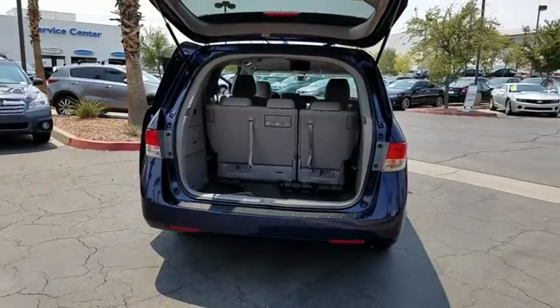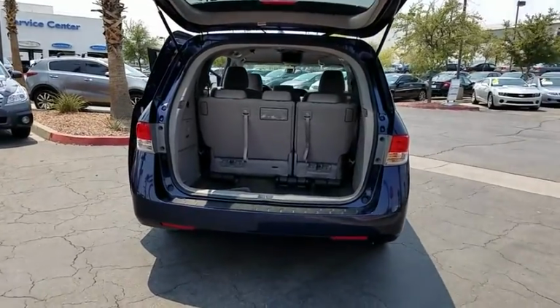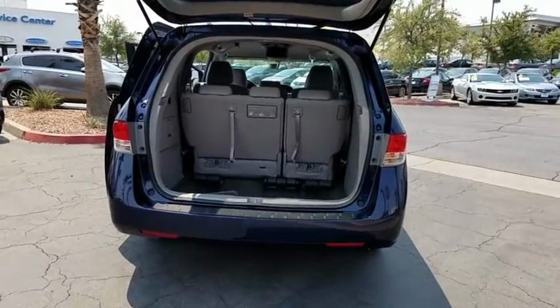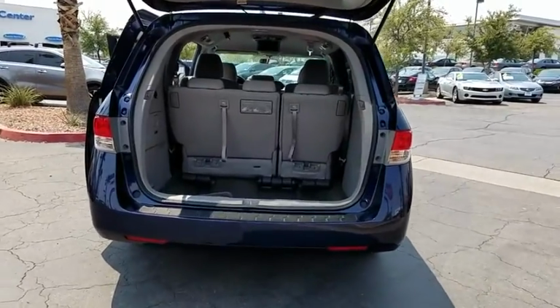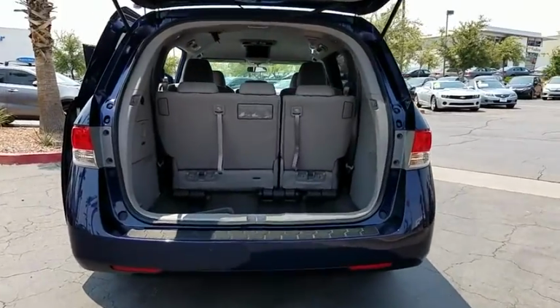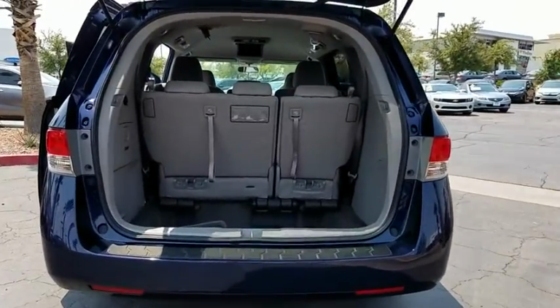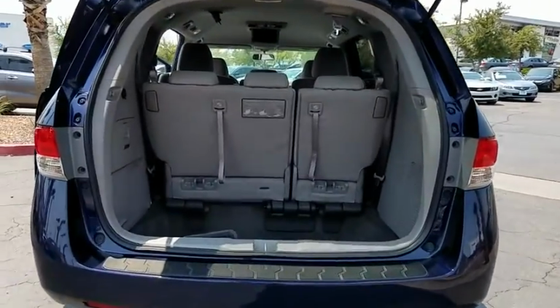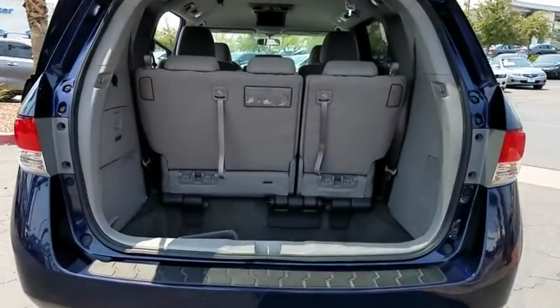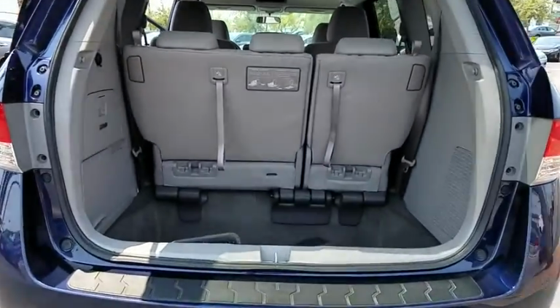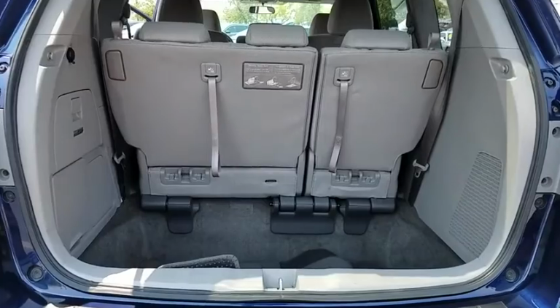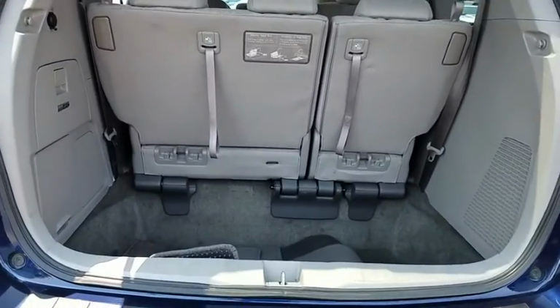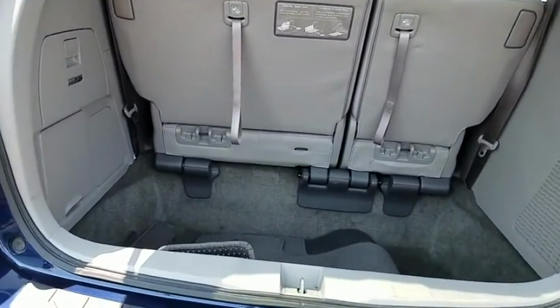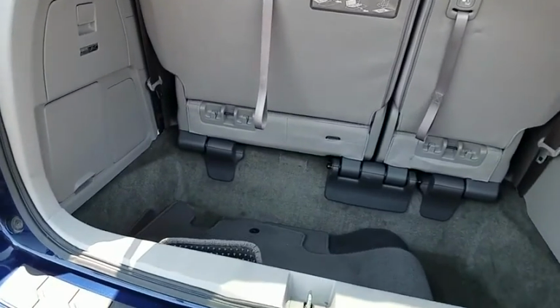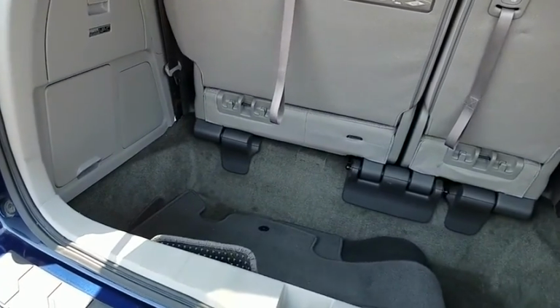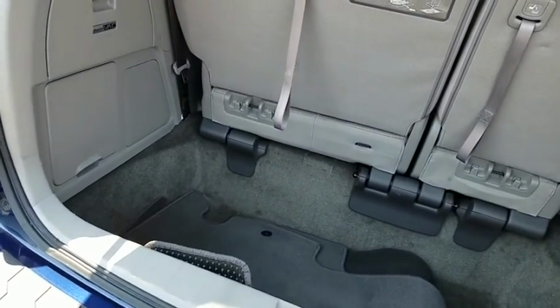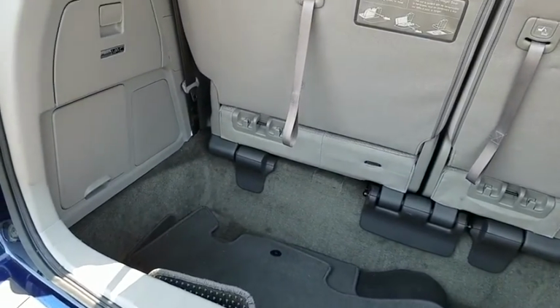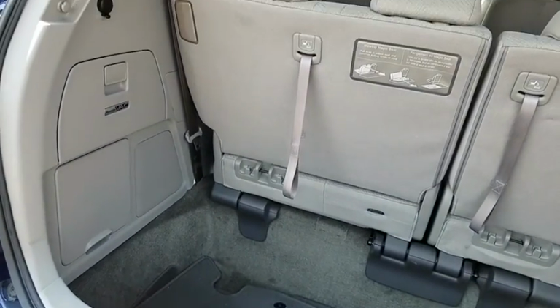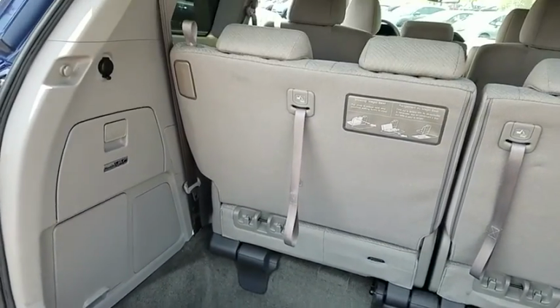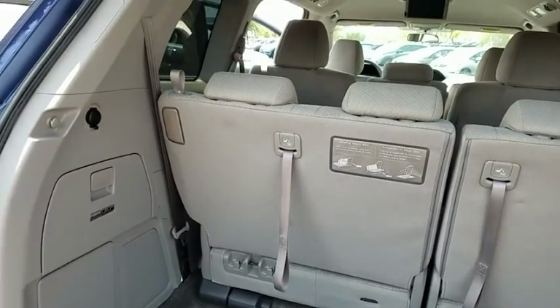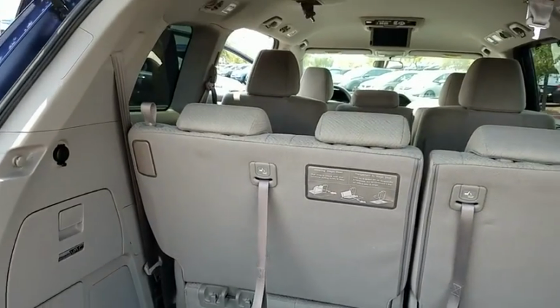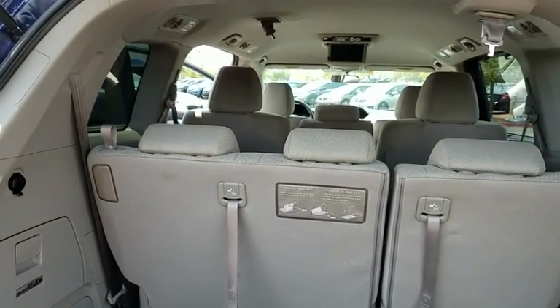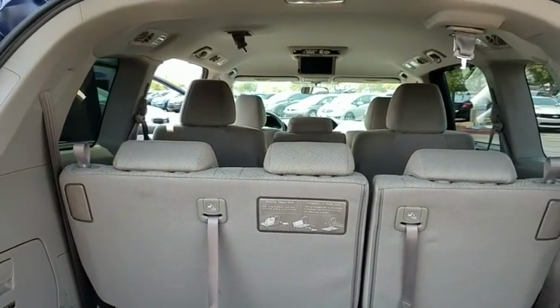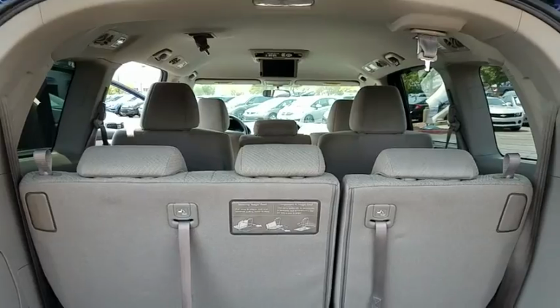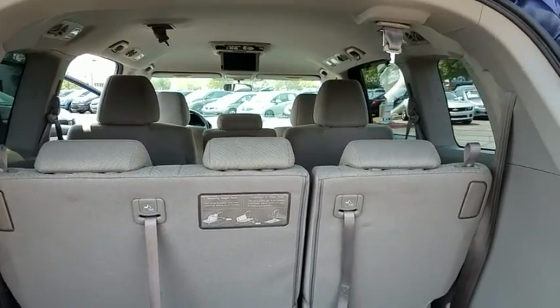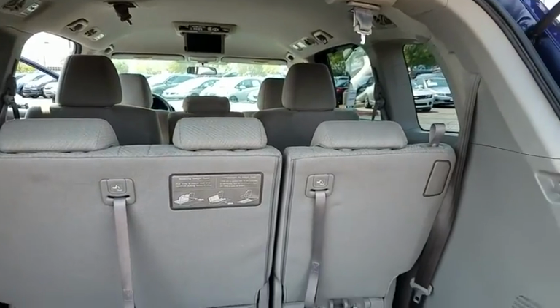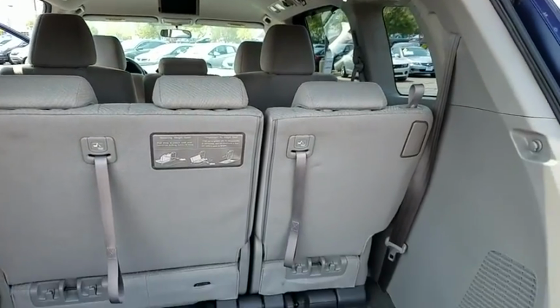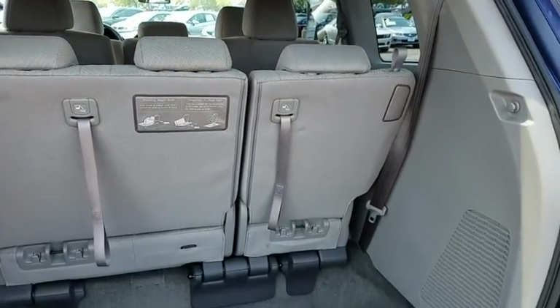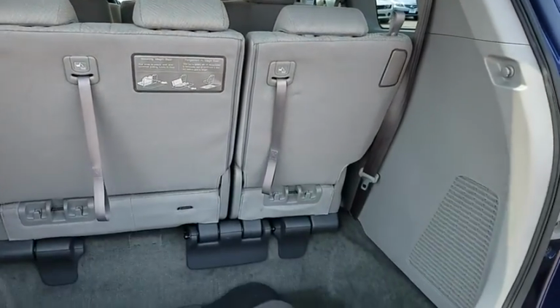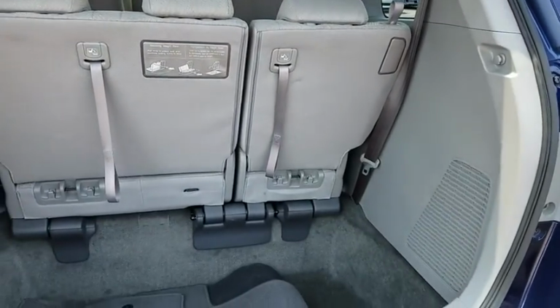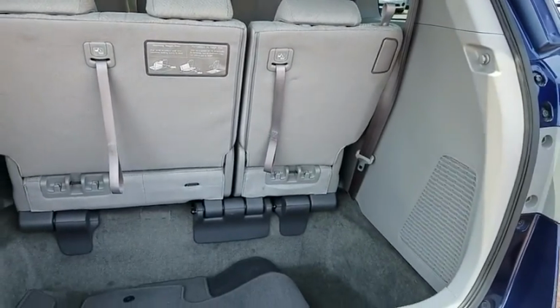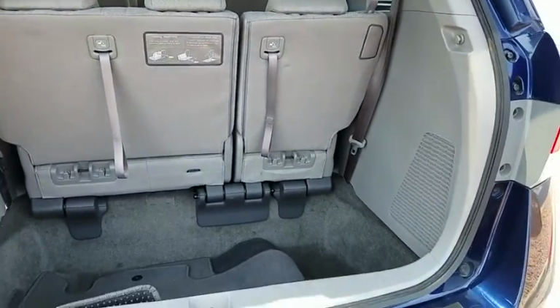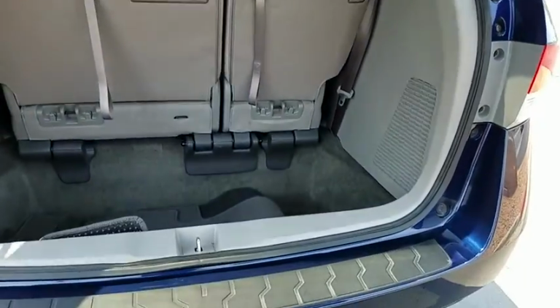Cruise control, AM FM stereo with CD player, rear entertainment system, daytime running lights, power outlets, tilt steering wheel, push-button start, tire pressure monitoring system, four-piece floor mat set.